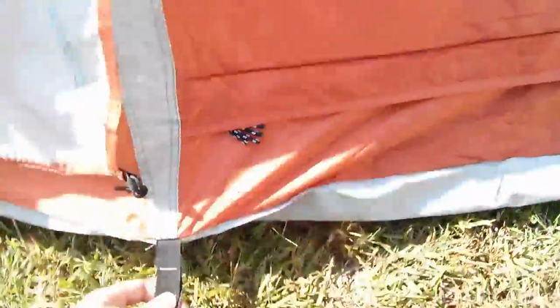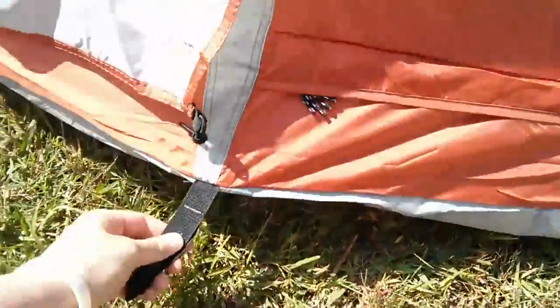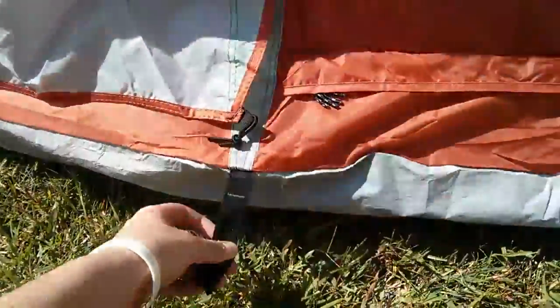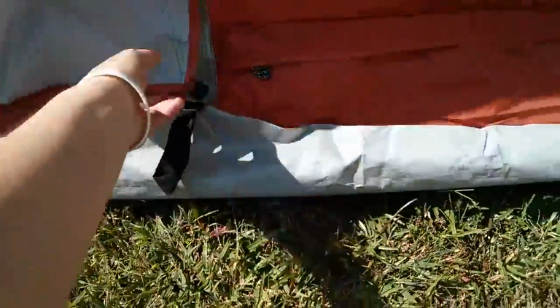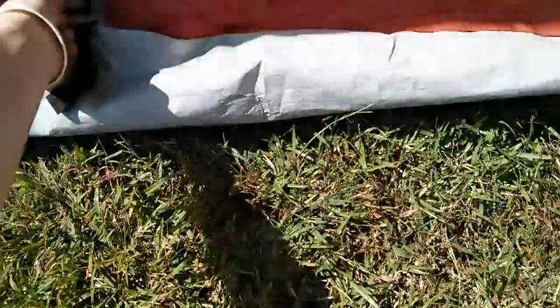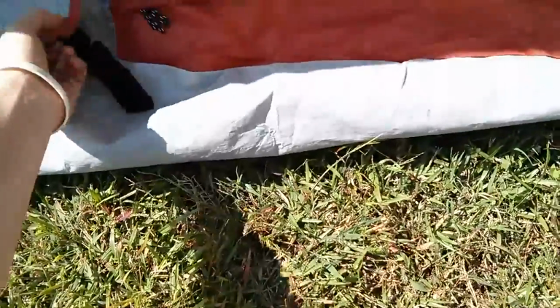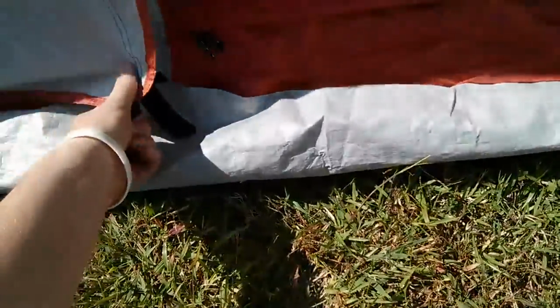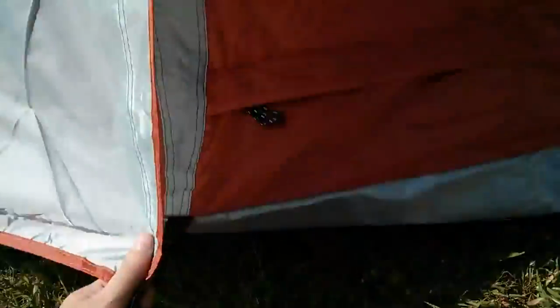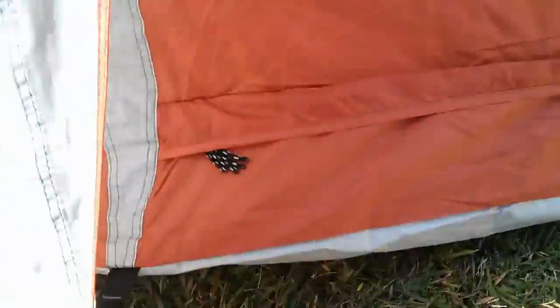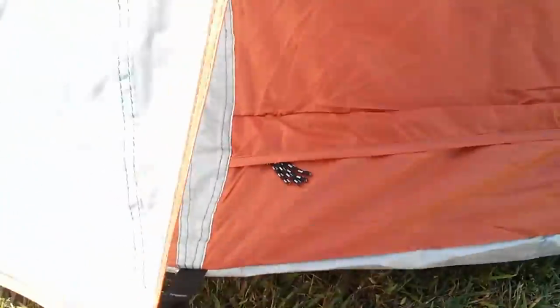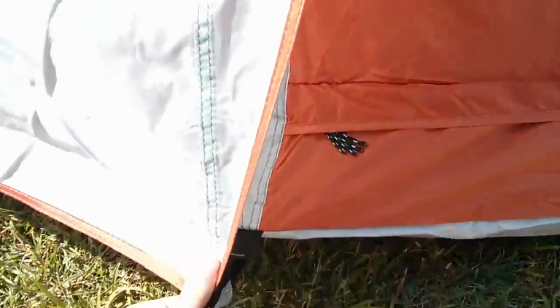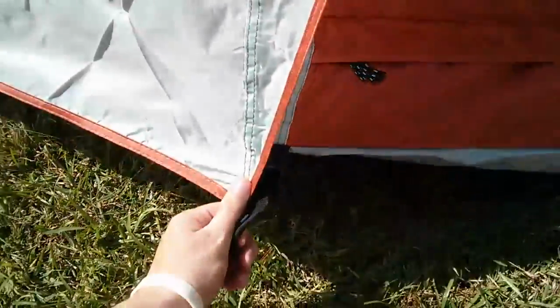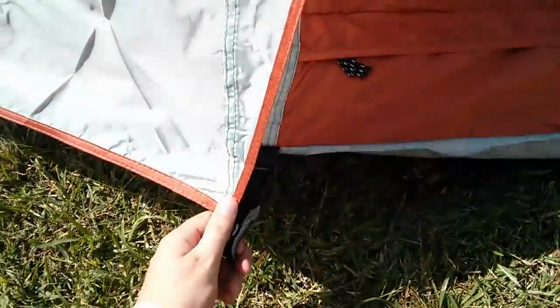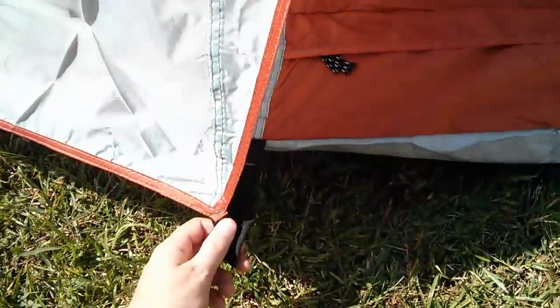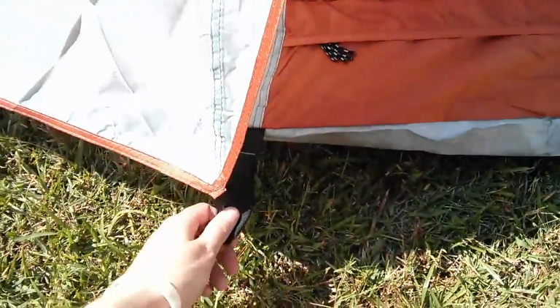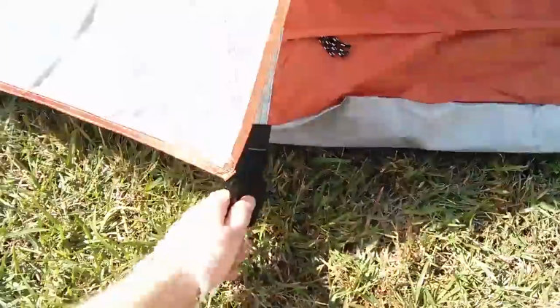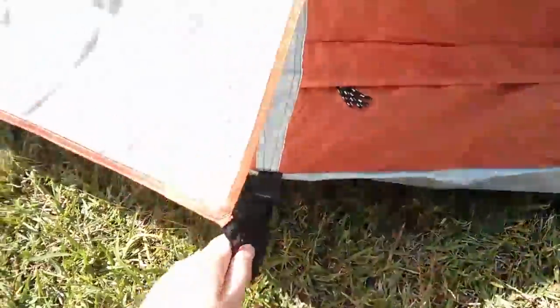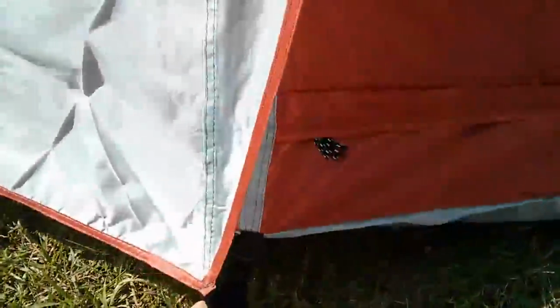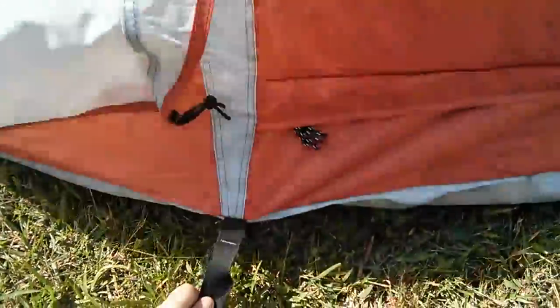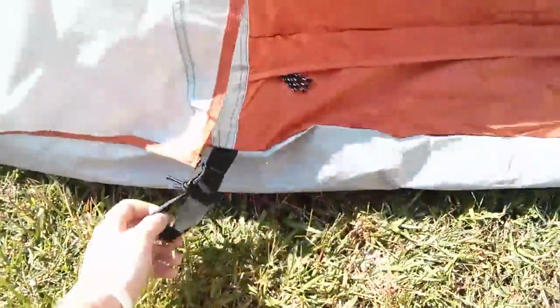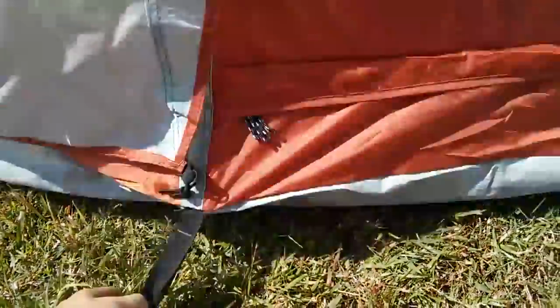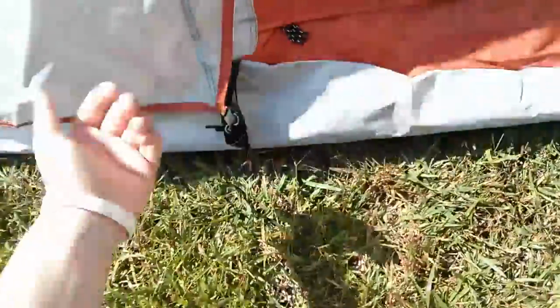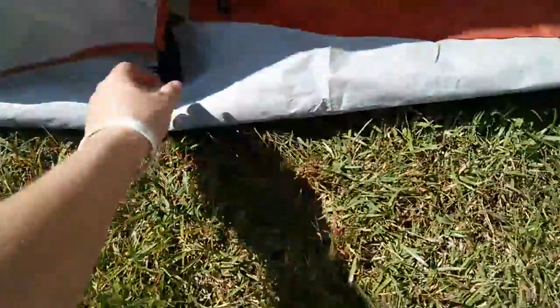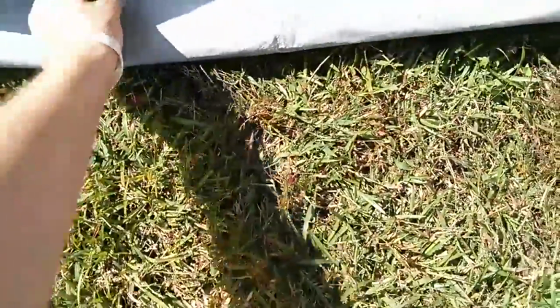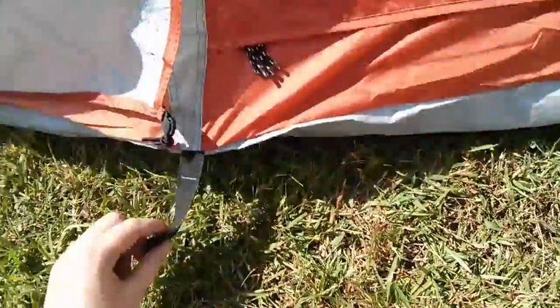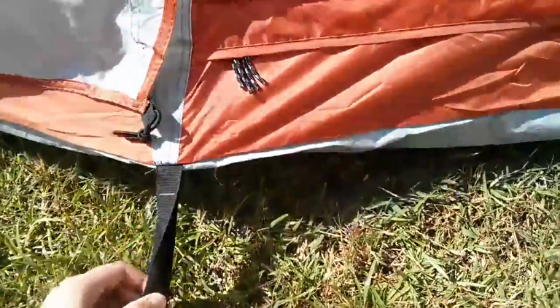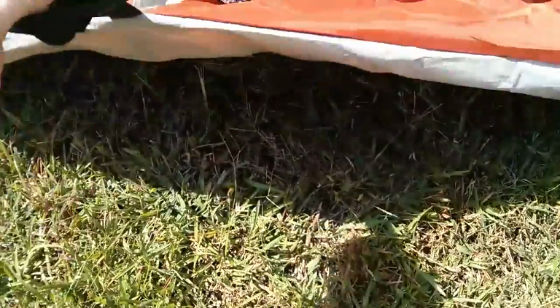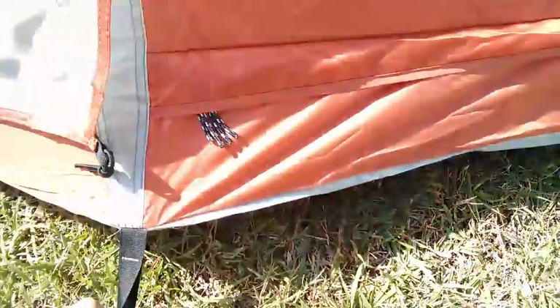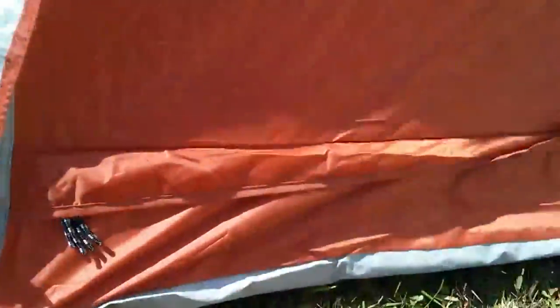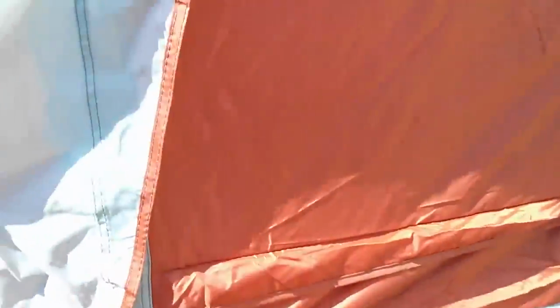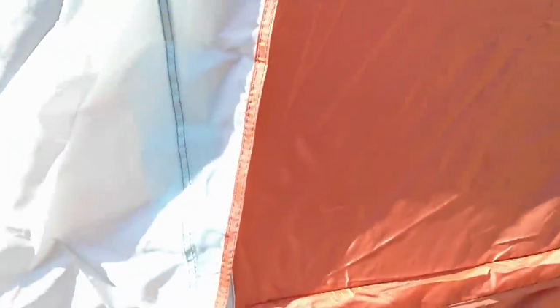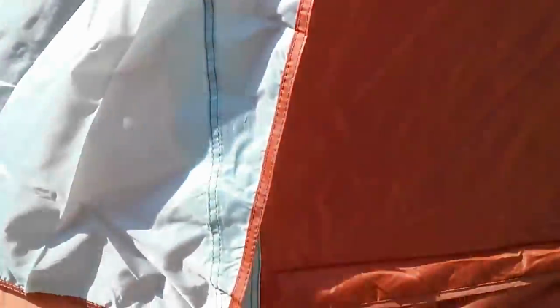If I have it fully staked down, it's wider — it's in a polygonal shape. So if I pull it out, you have a lot more room.